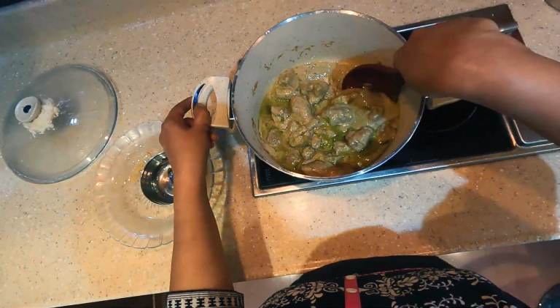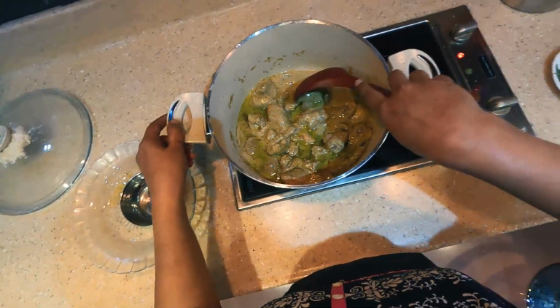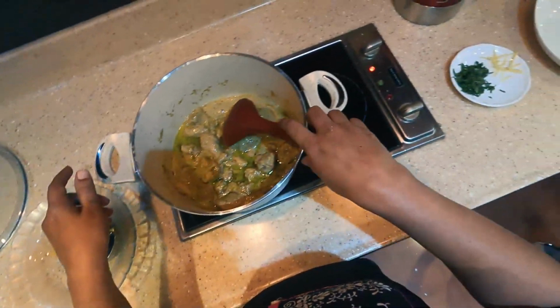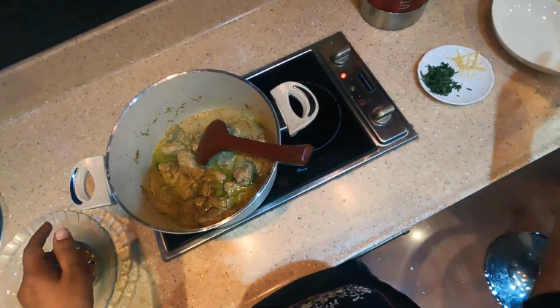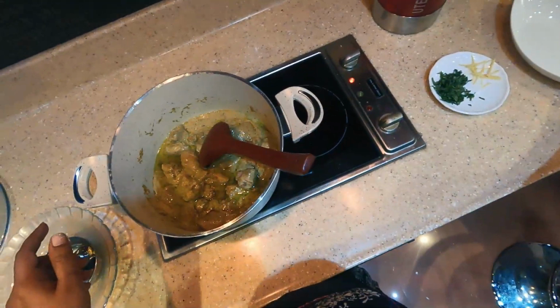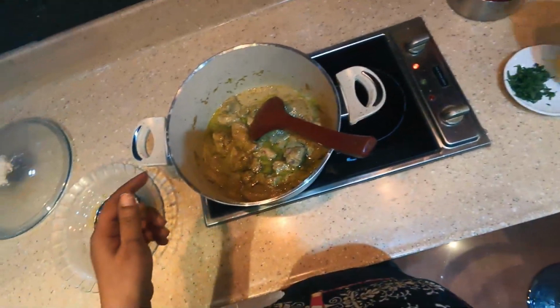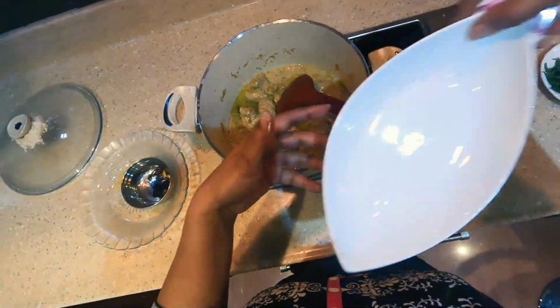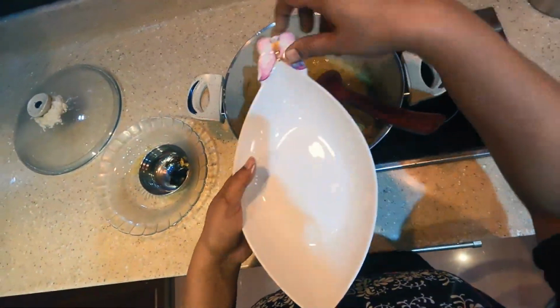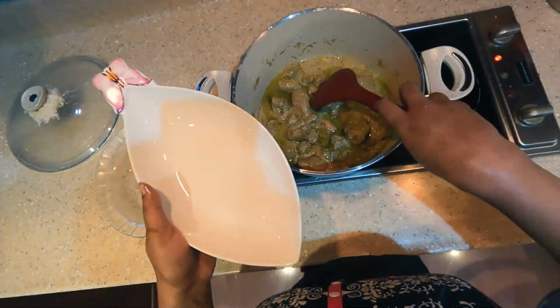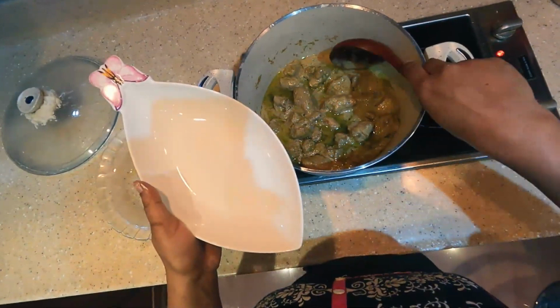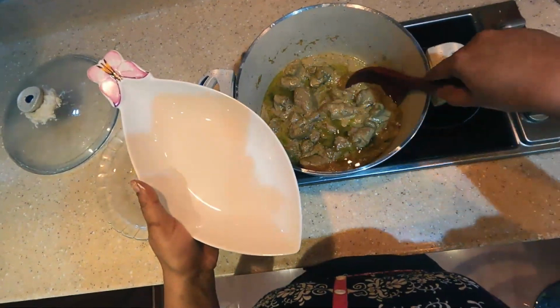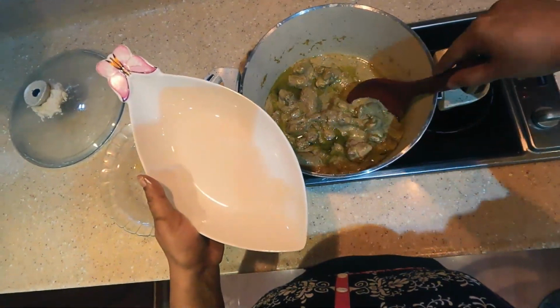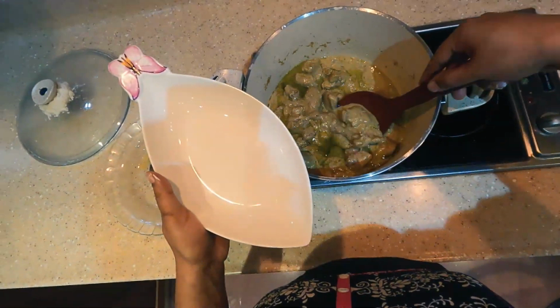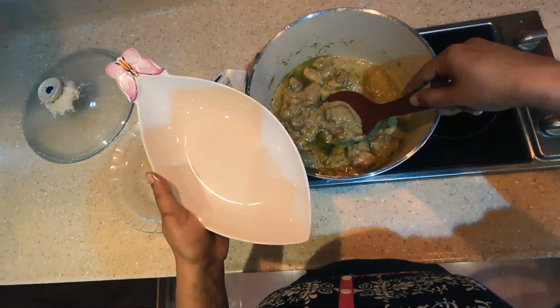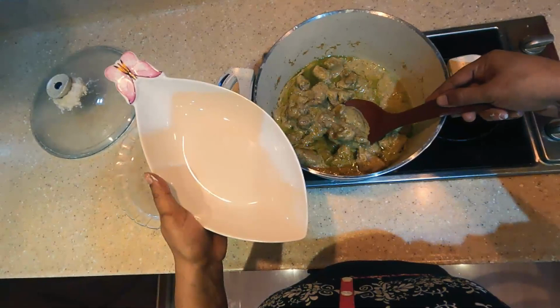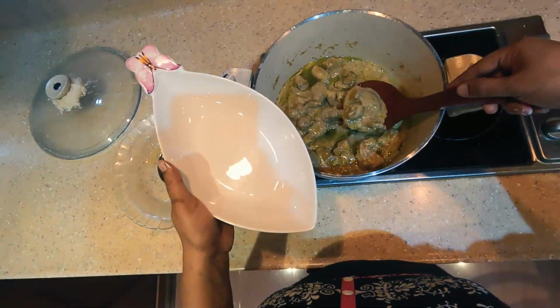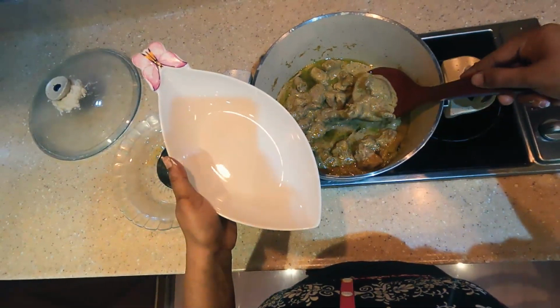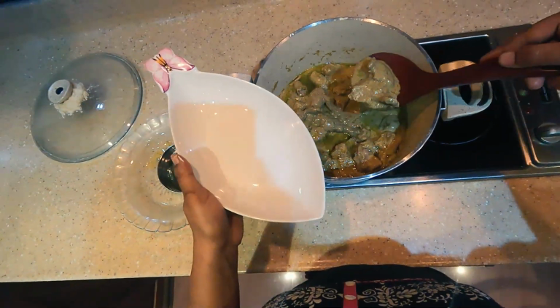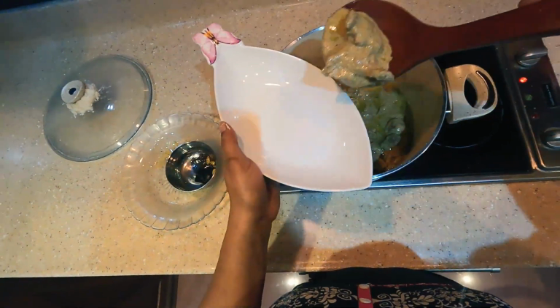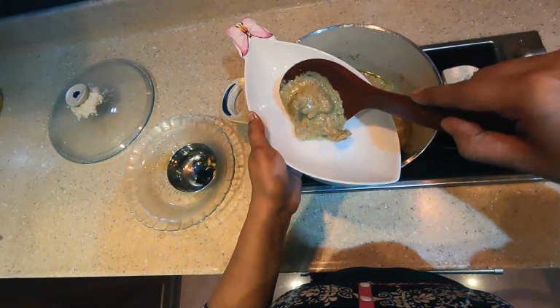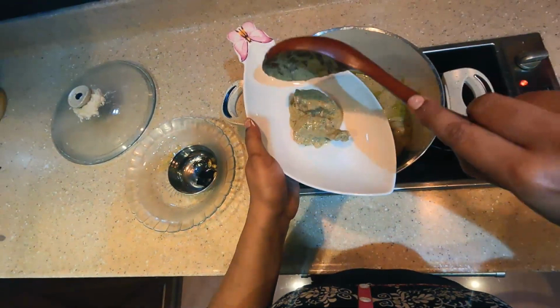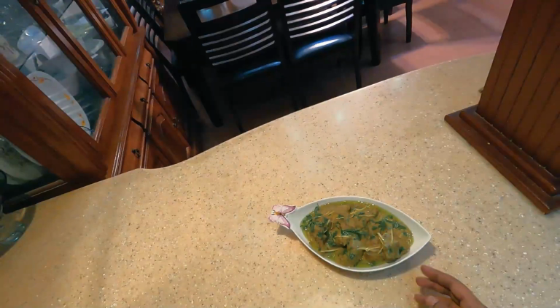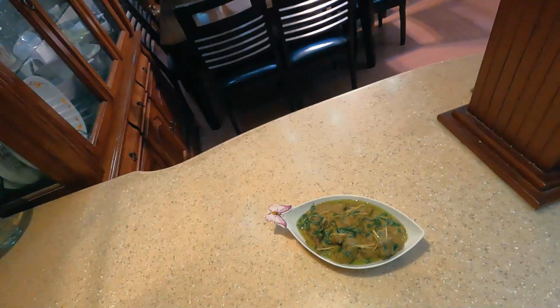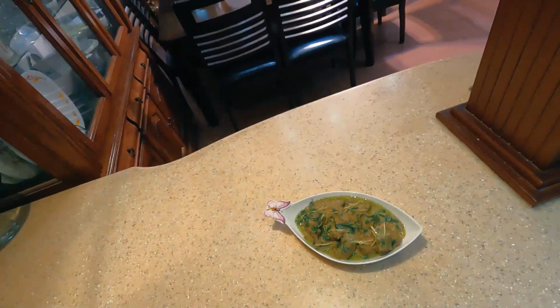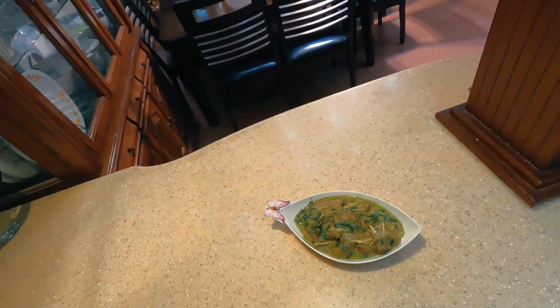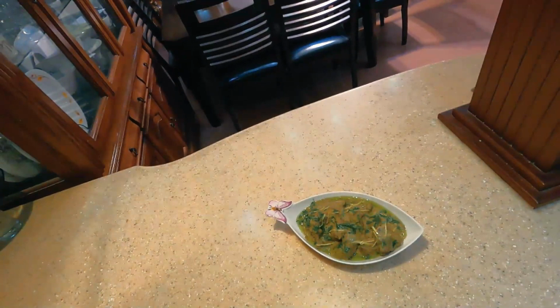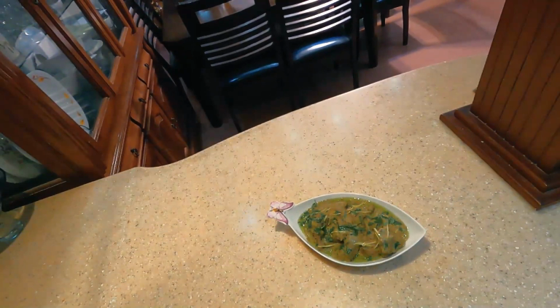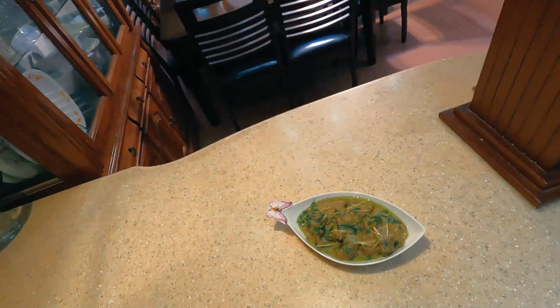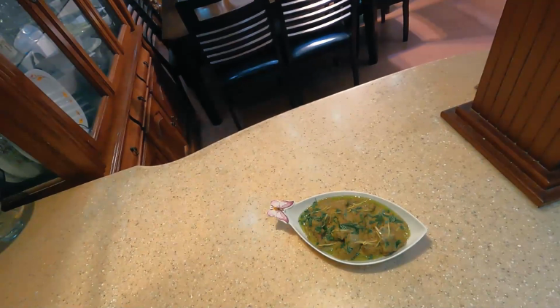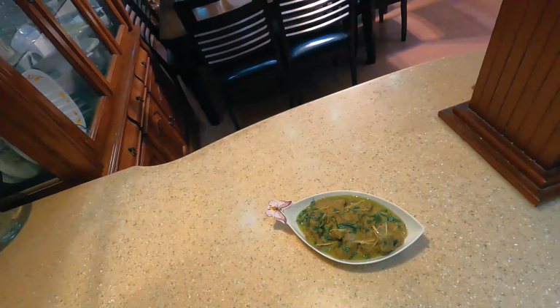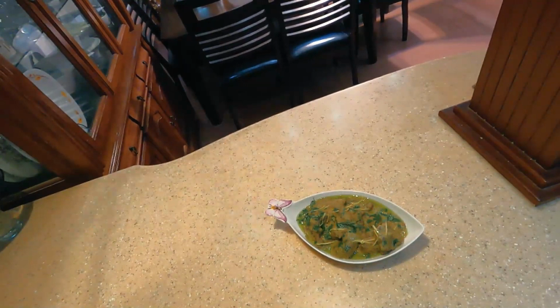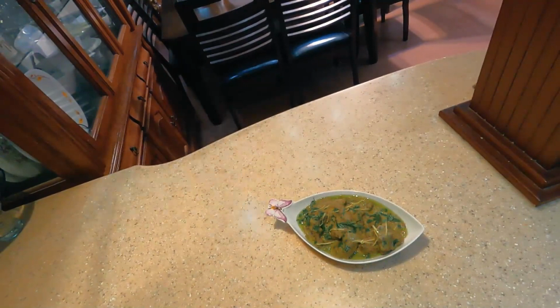Let's make a serving bowl. We are ready for the Afghan chicken. Please try it.